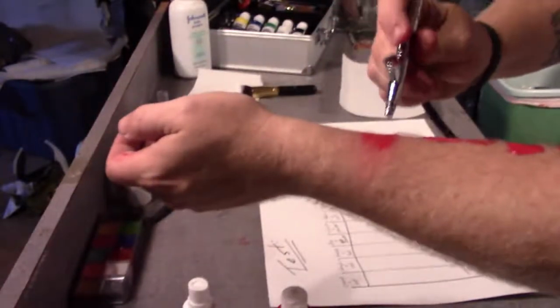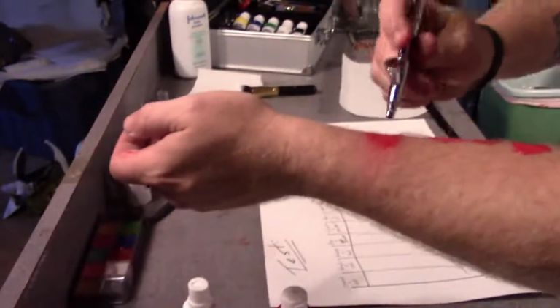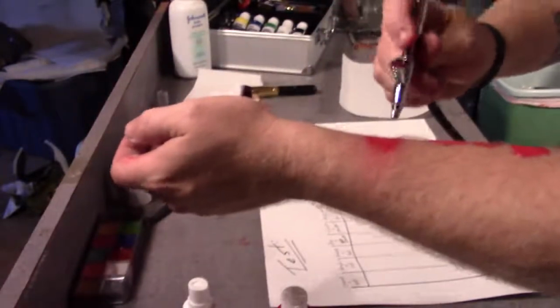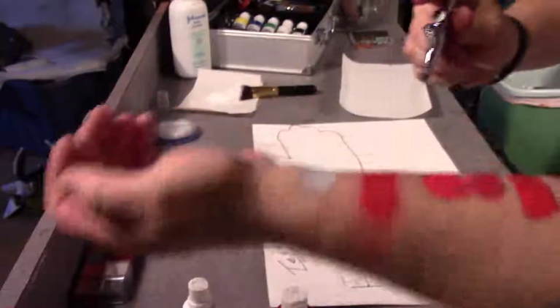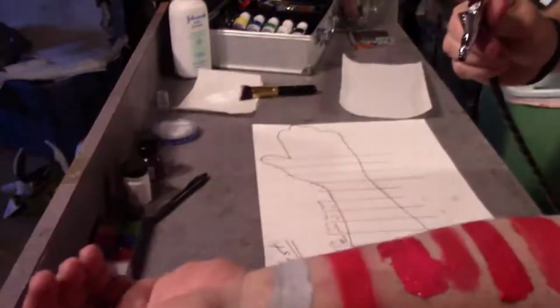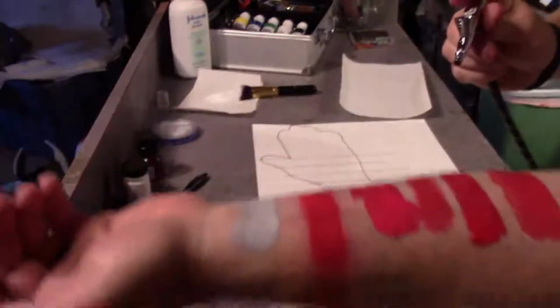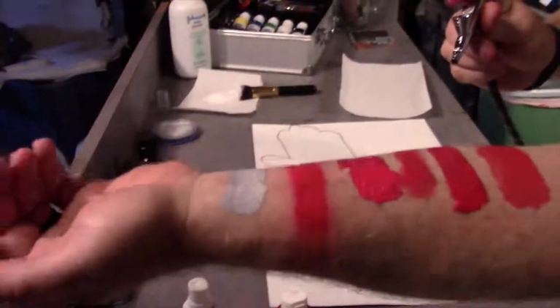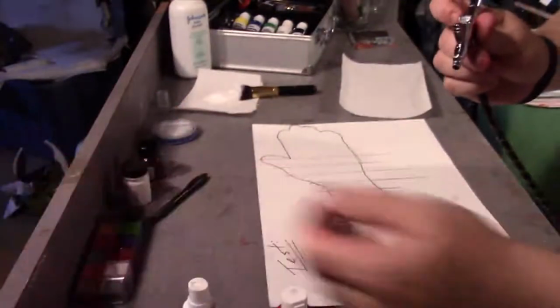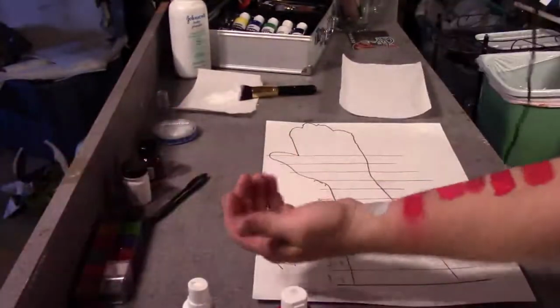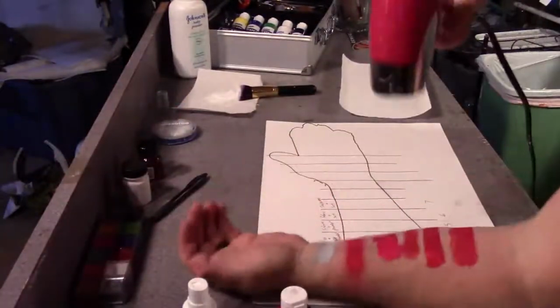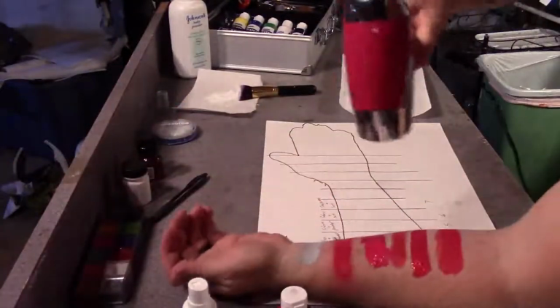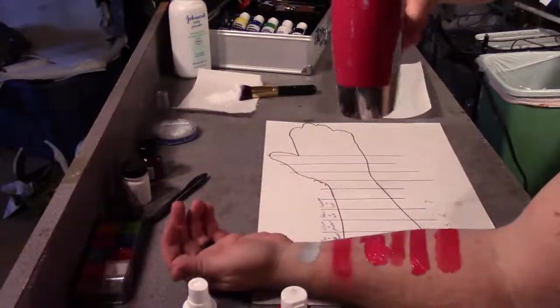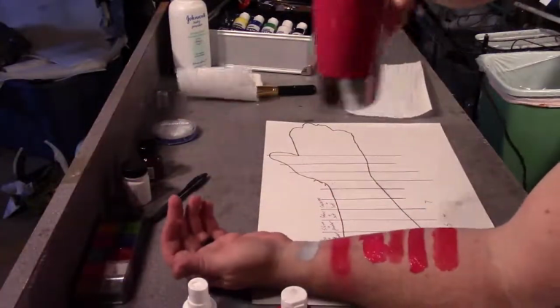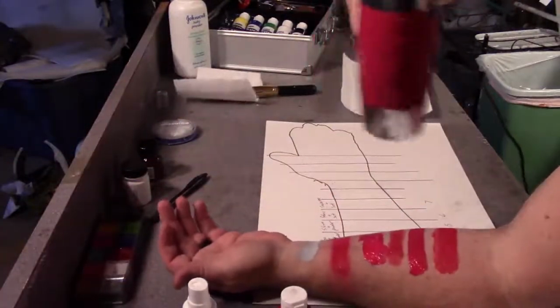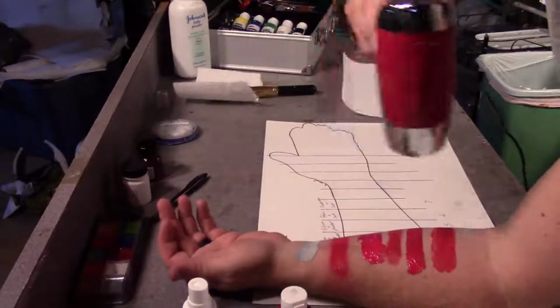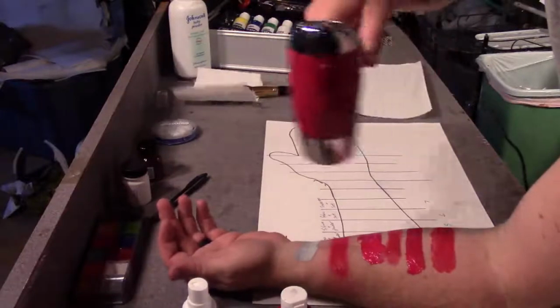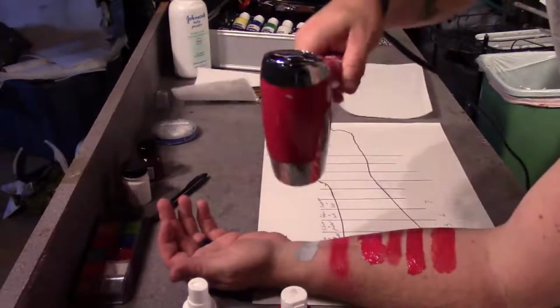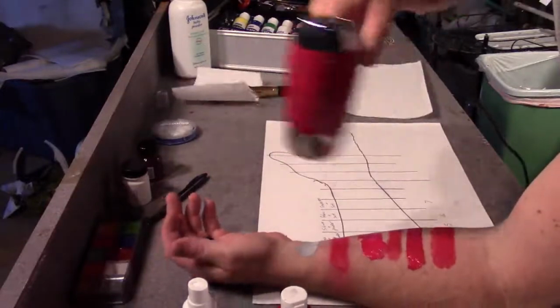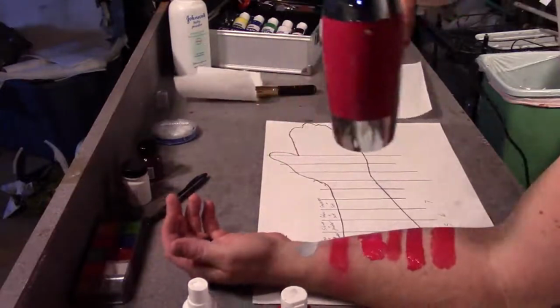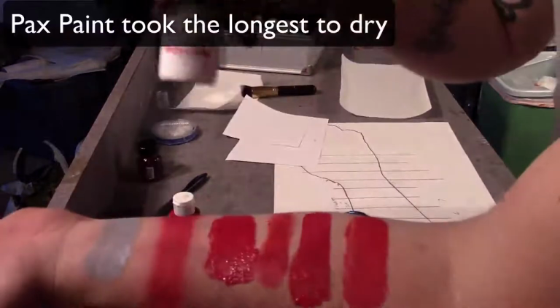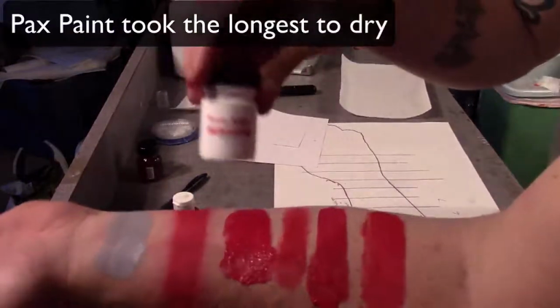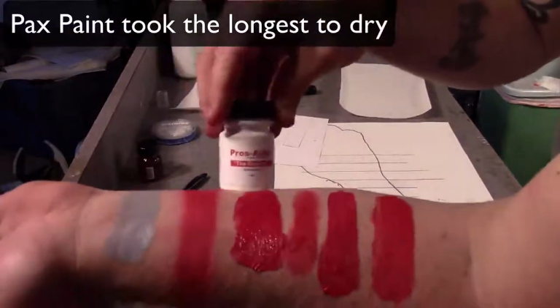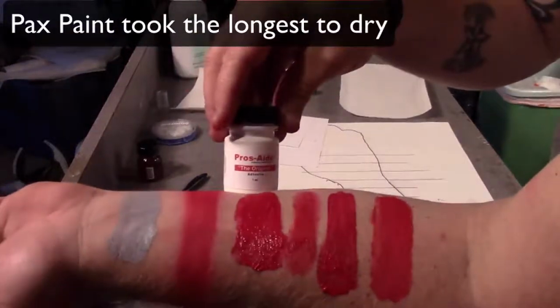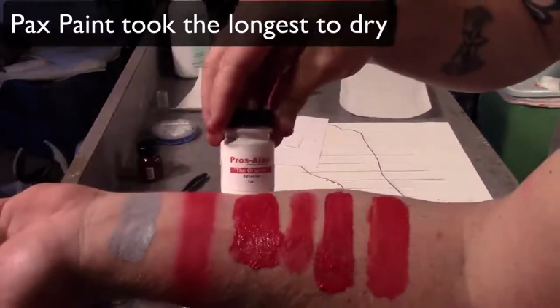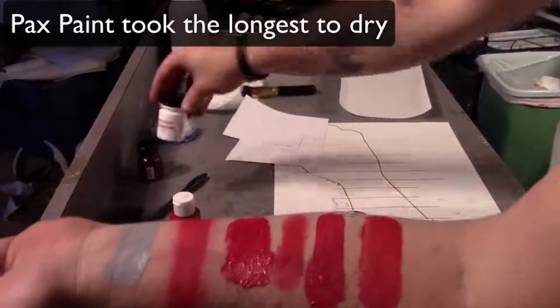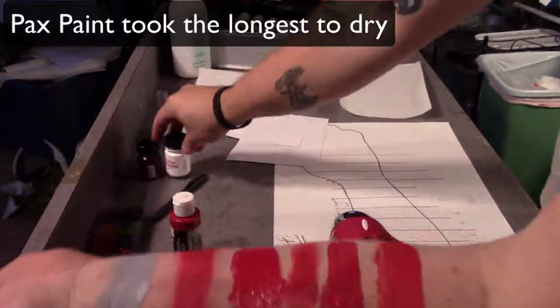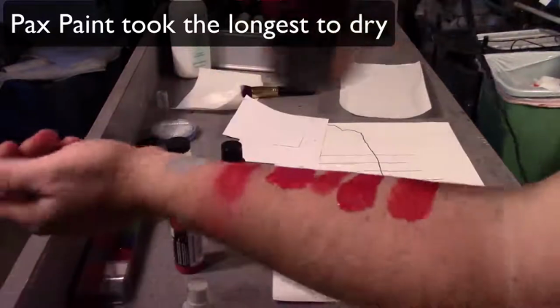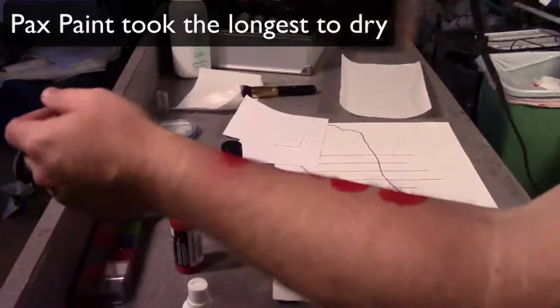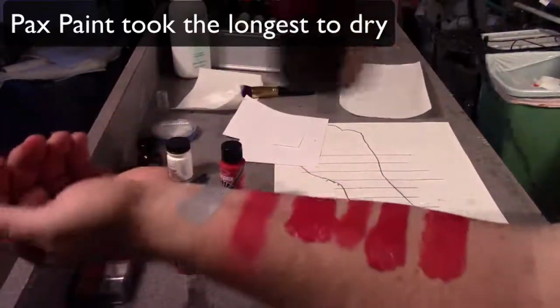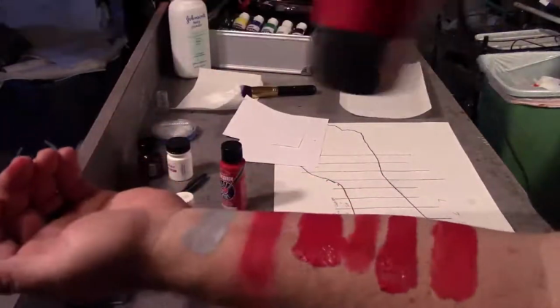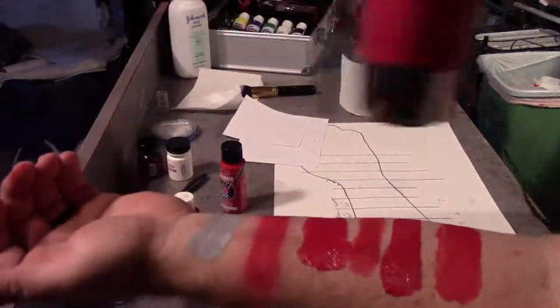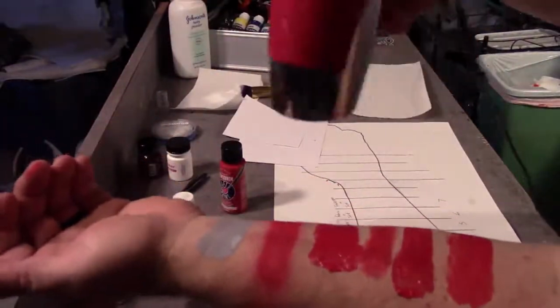Using the airbrush we'll just apply a line of it, and we're going to go ahead and dry everything with a hair dryer. The PAX paint took the longest to dry. As you can see everything else is pretty much dry except the regular acrylic and the PAX paint.